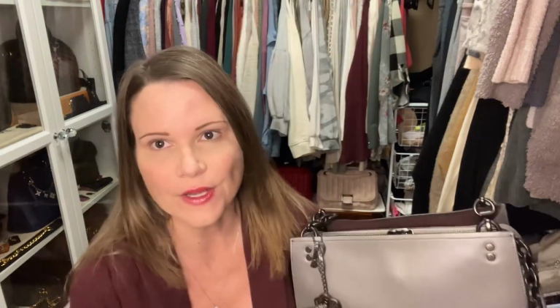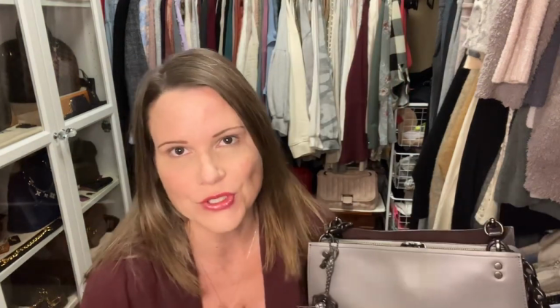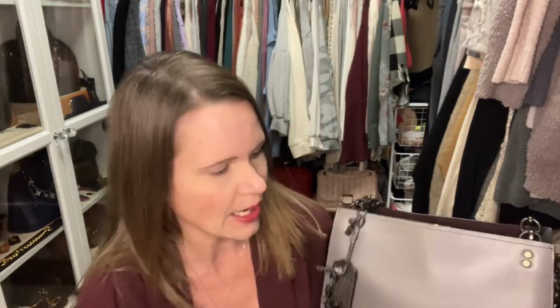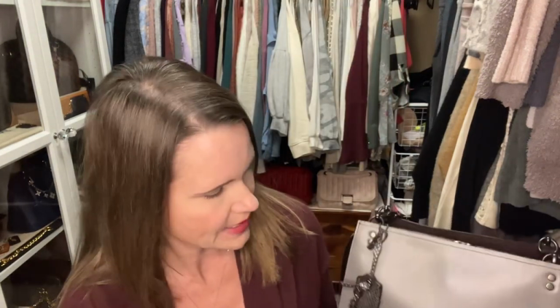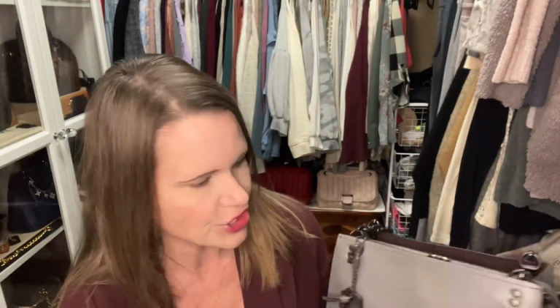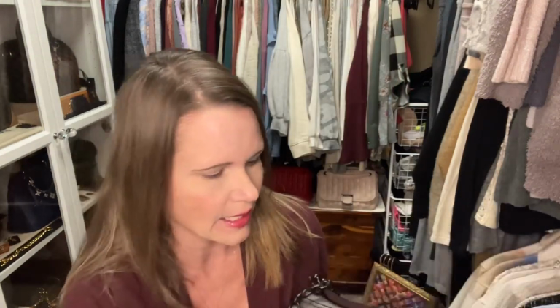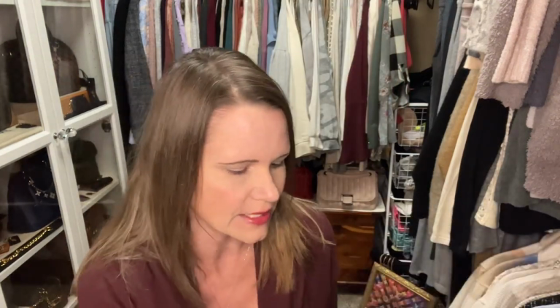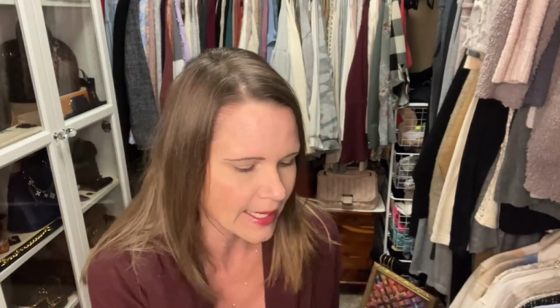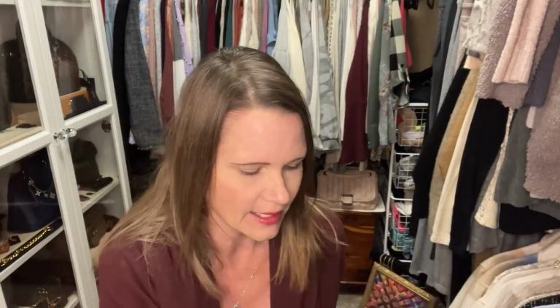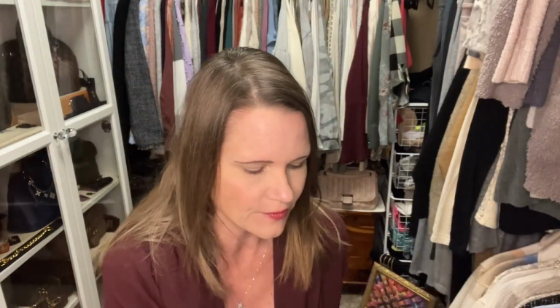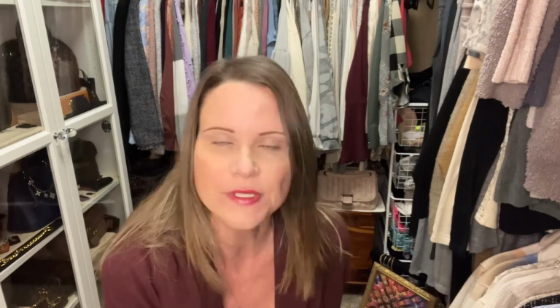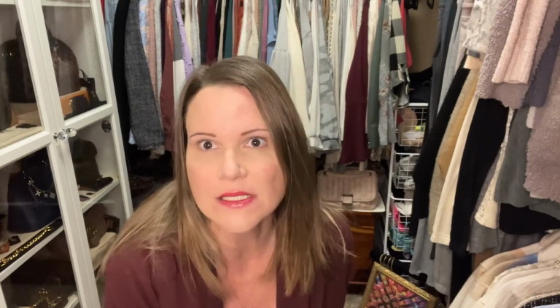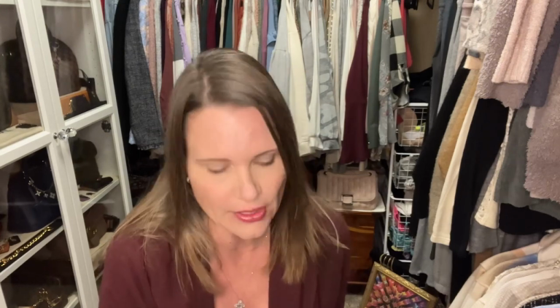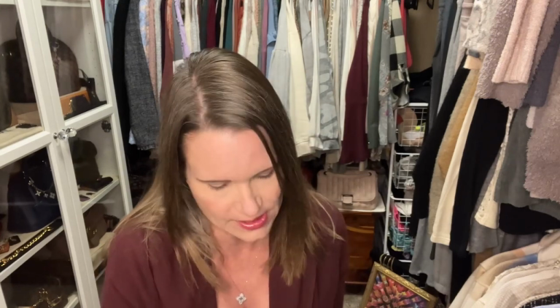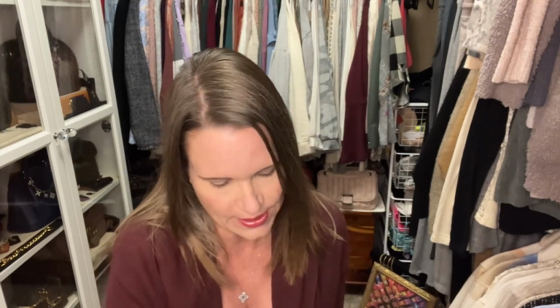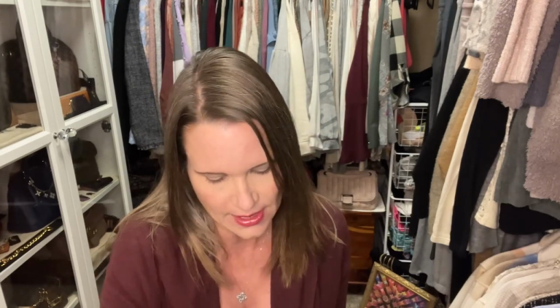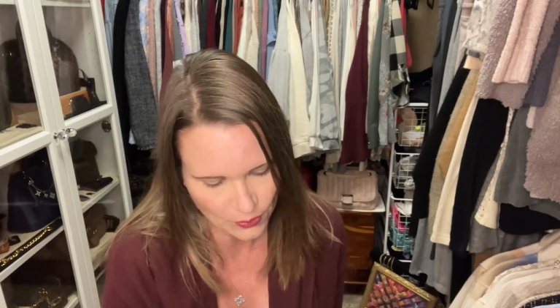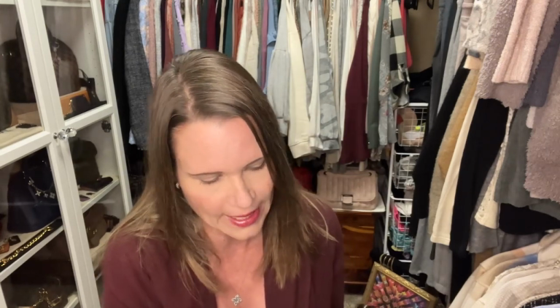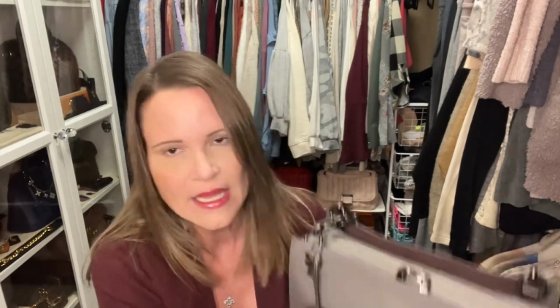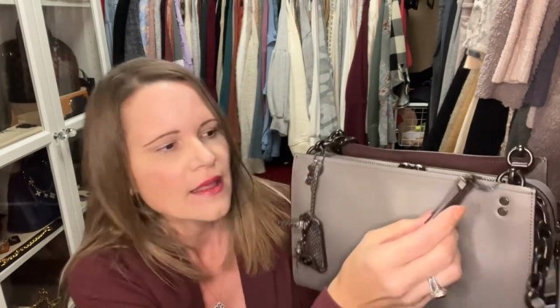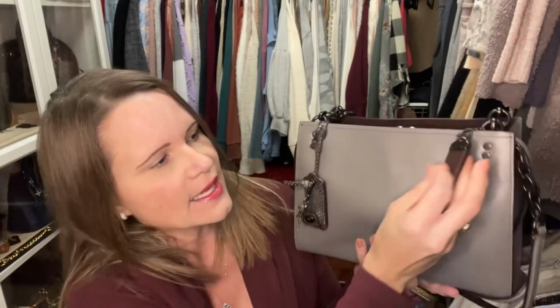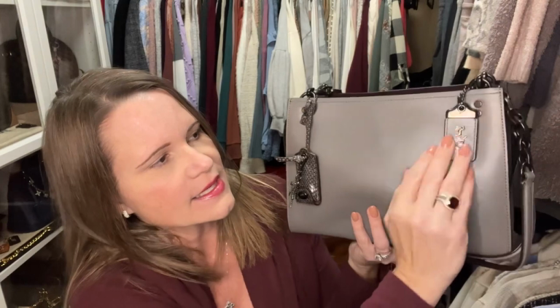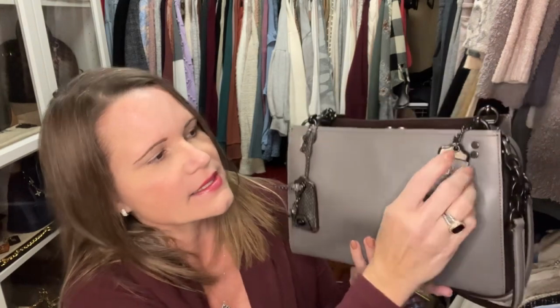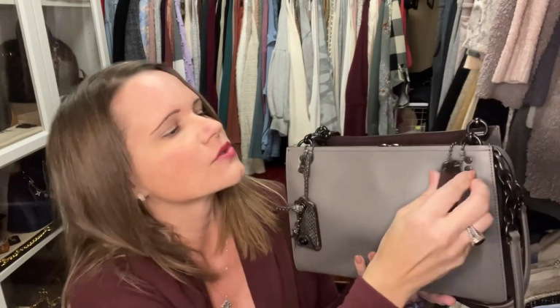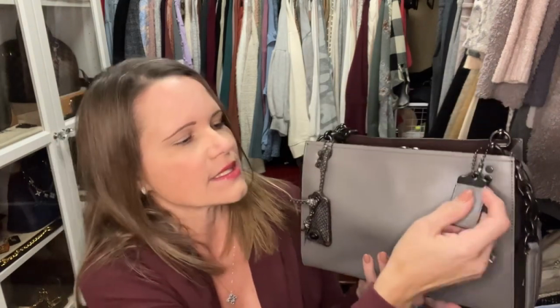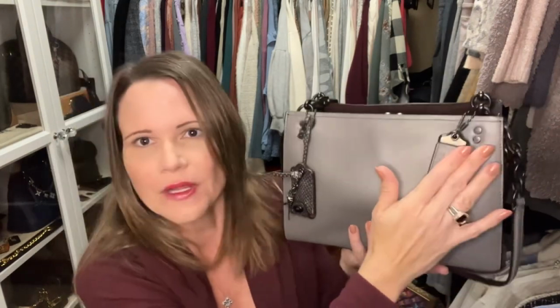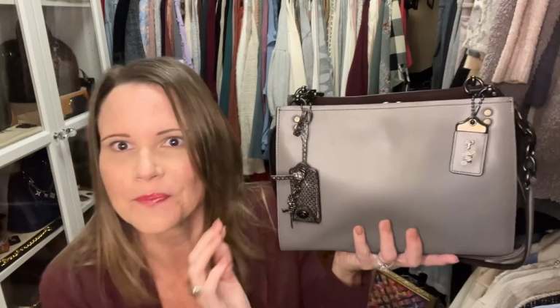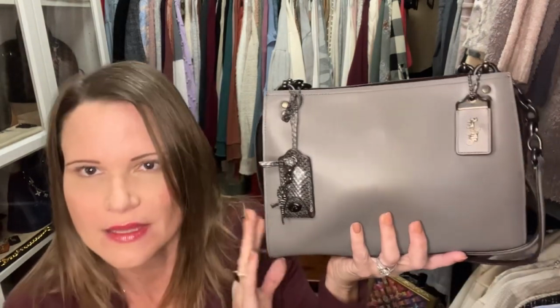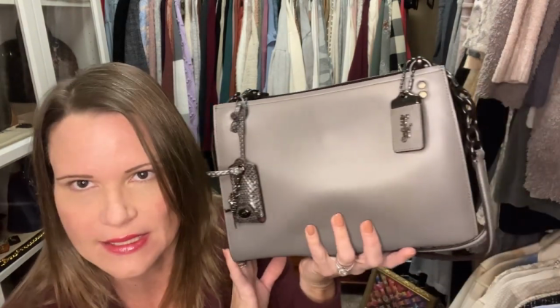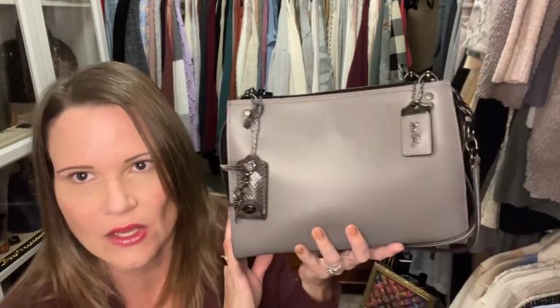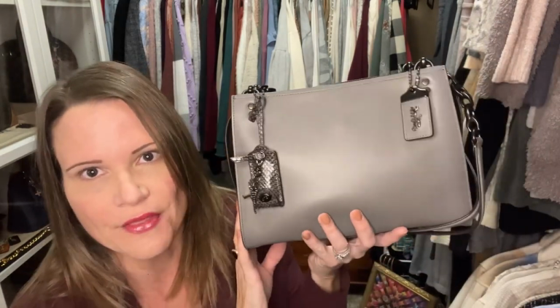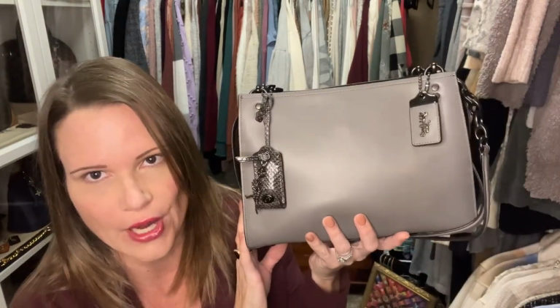One thing that's a little annoying is that this tag likes to flip inside the bag — I do really like it on the outside. But other than that there's really no fault I can find with these bags. Let's move on to number two and I'll keep chatting about differences and similarities between these and the current rogue bags.